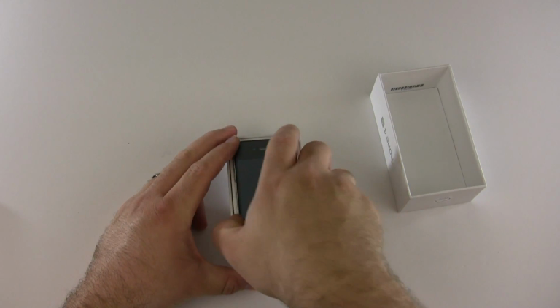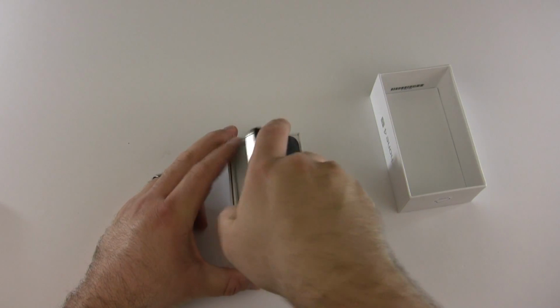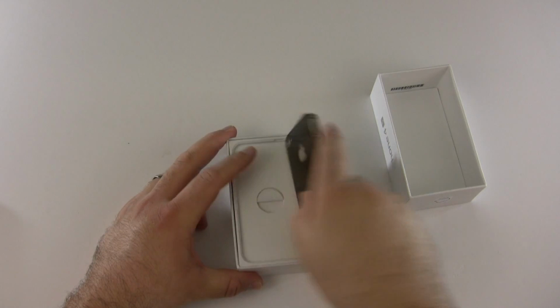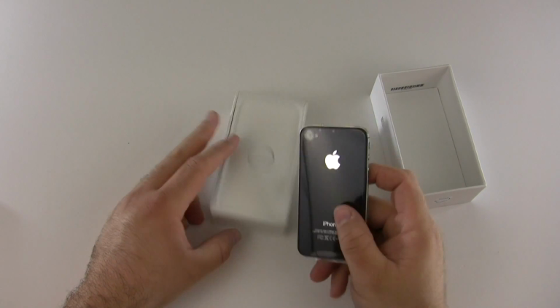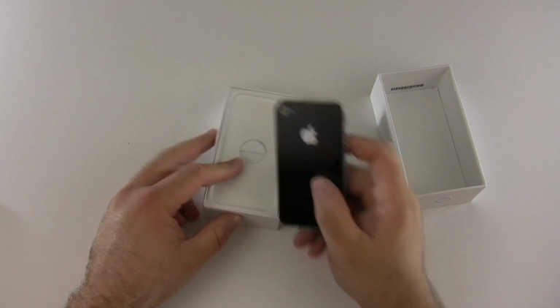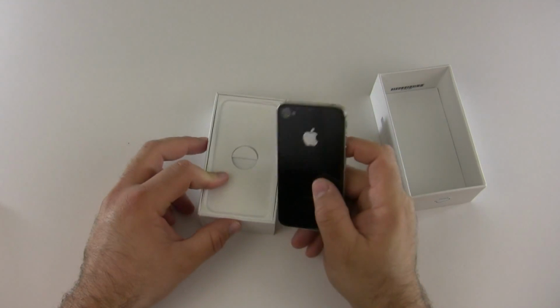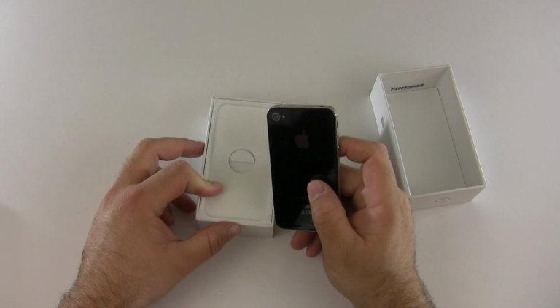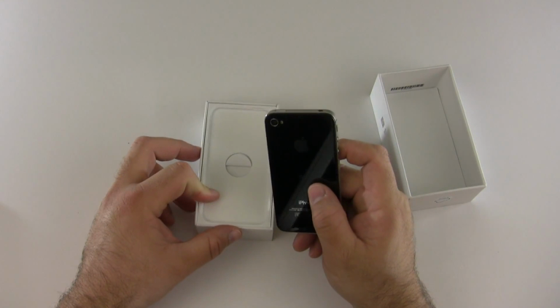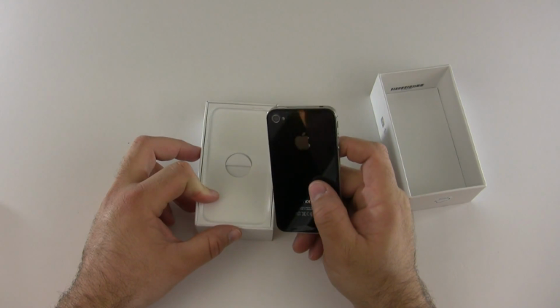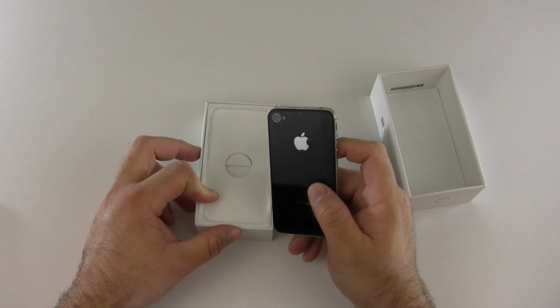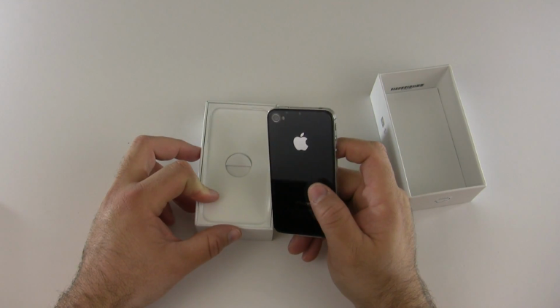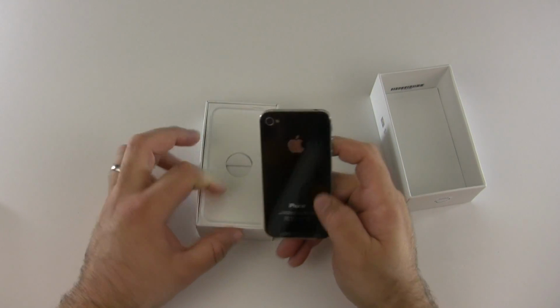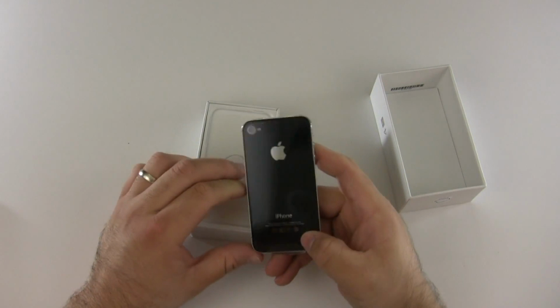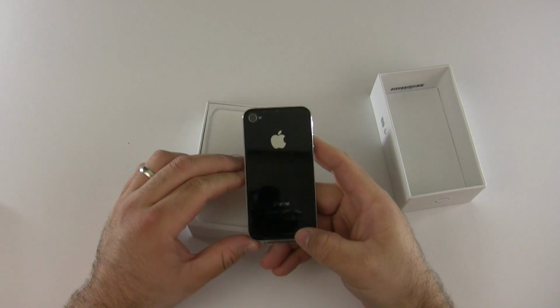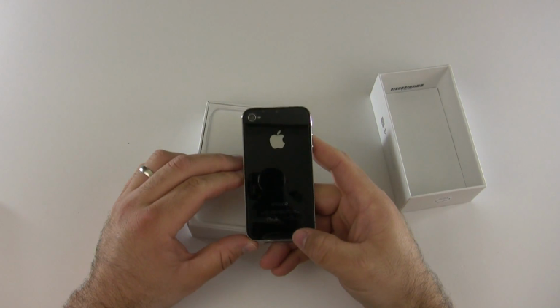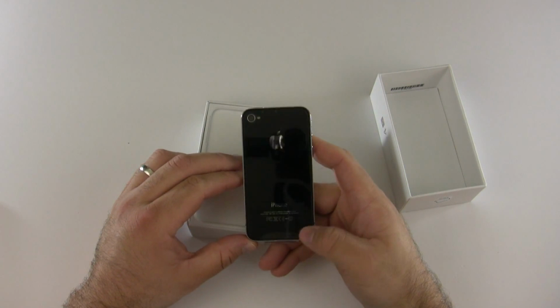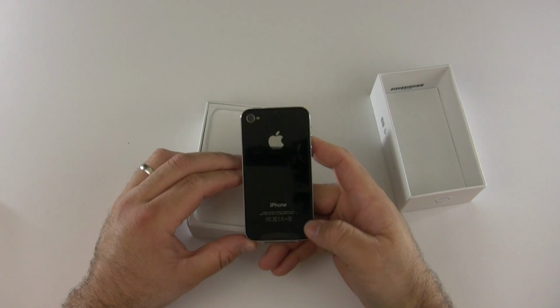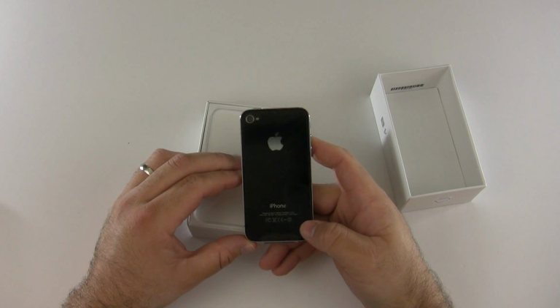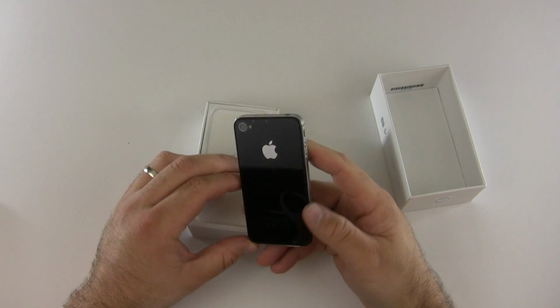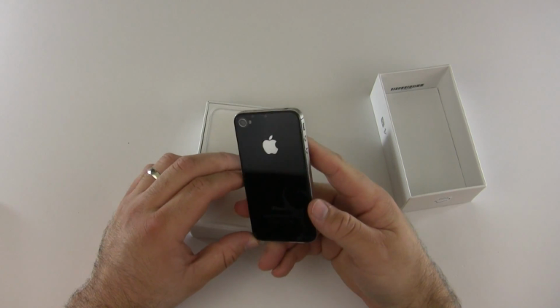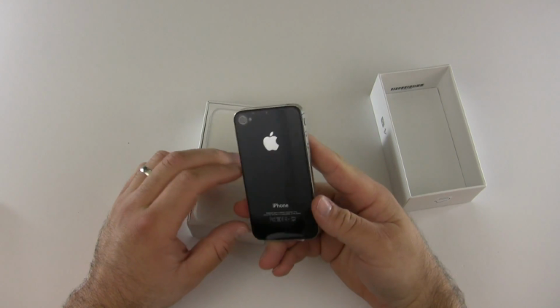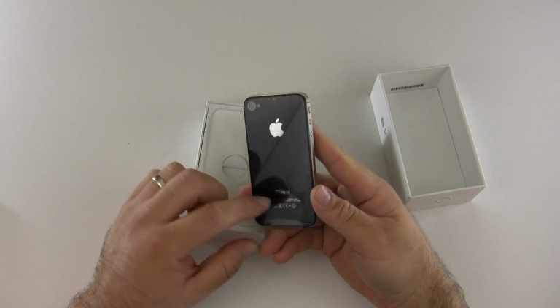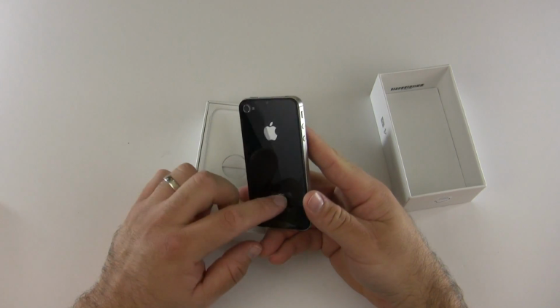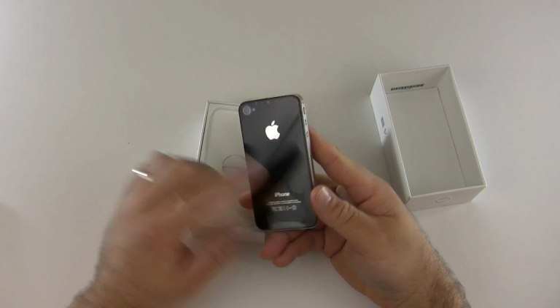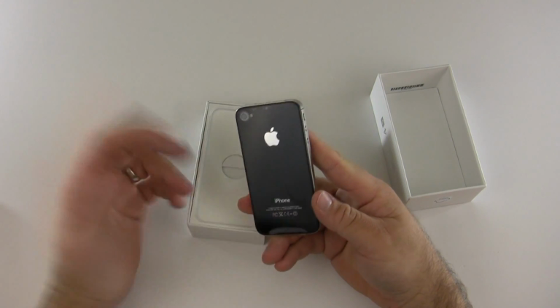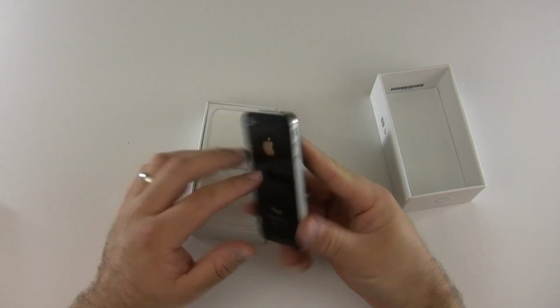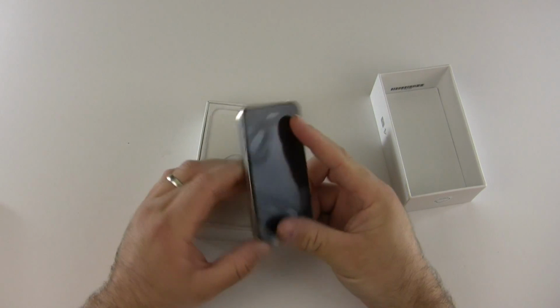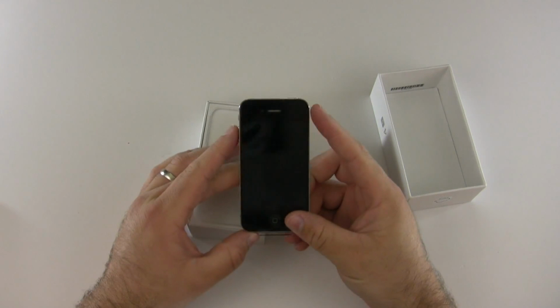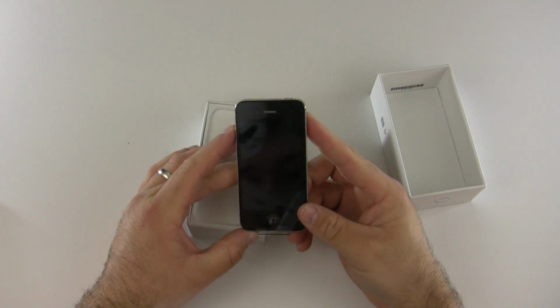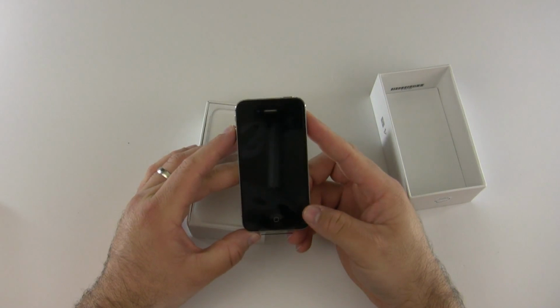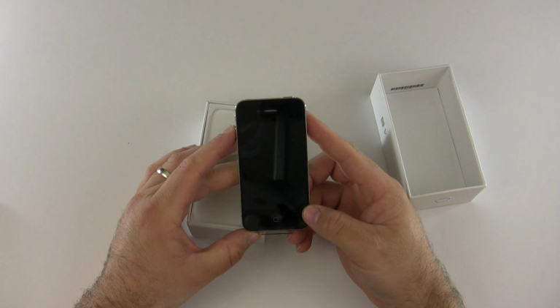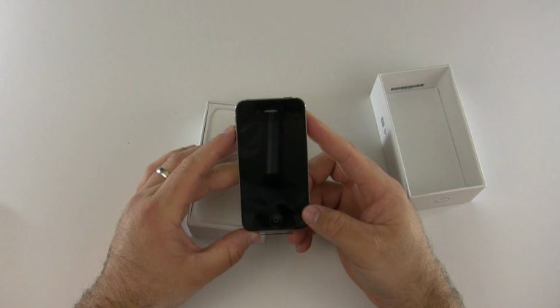It doesn't really look different, but it has iOS 5 with Siri, a dual core processor, and an 8 megapixel camera. Here's the phone itself — it really doesn't look too different. On the back you really can't tell any difference. I wish they'd put a little 's' or something, but oh well.